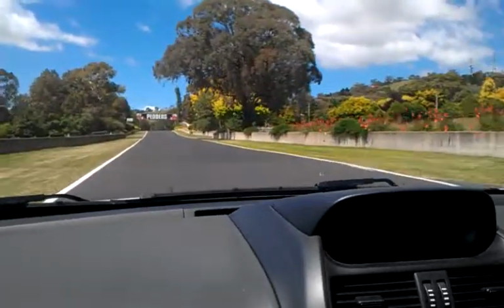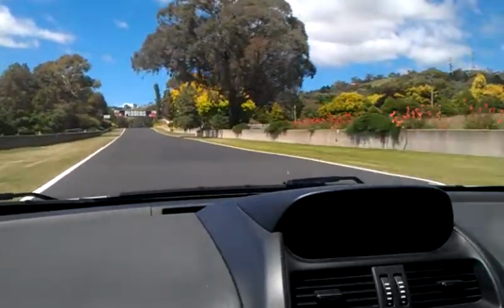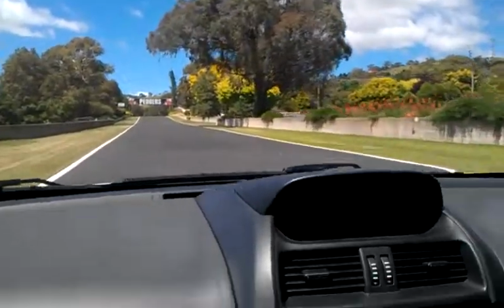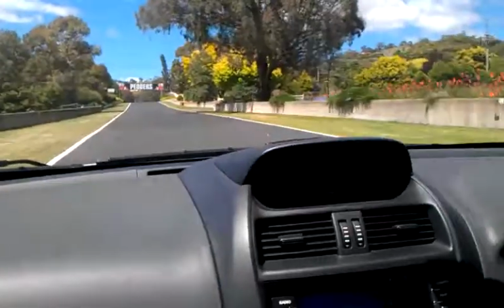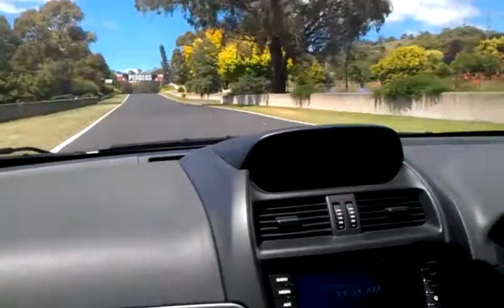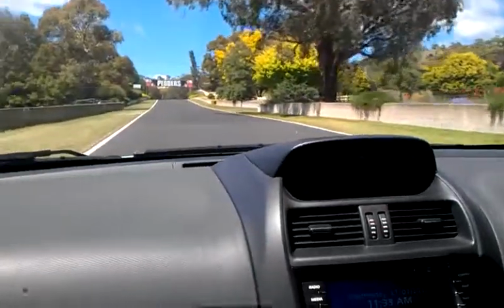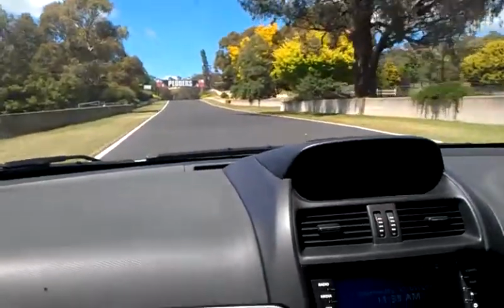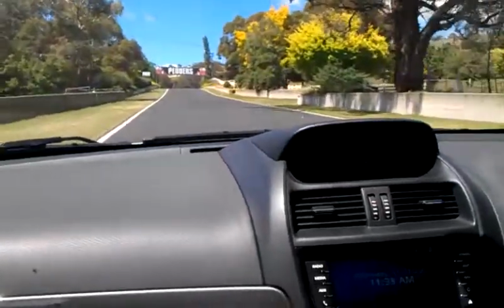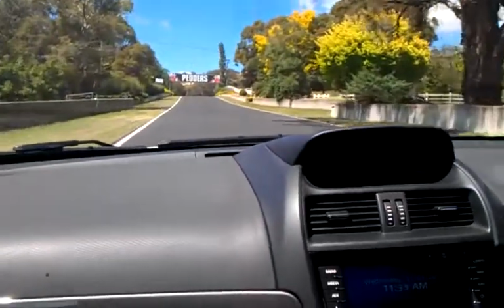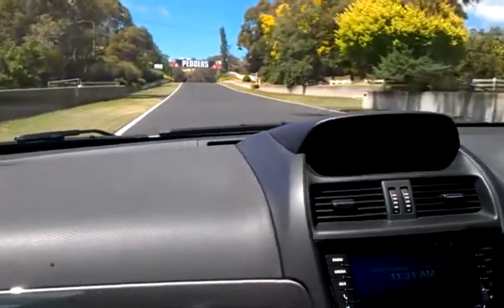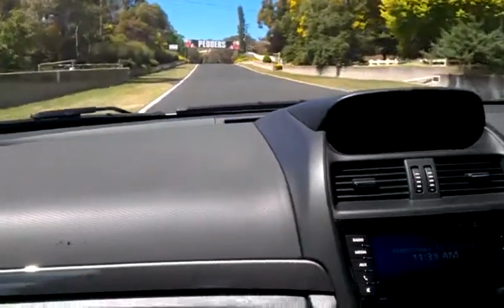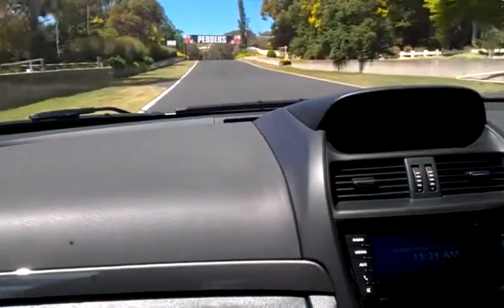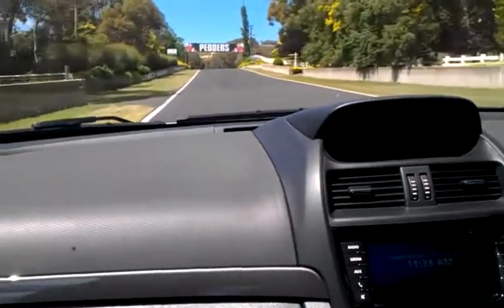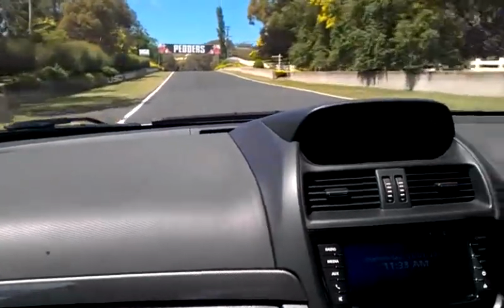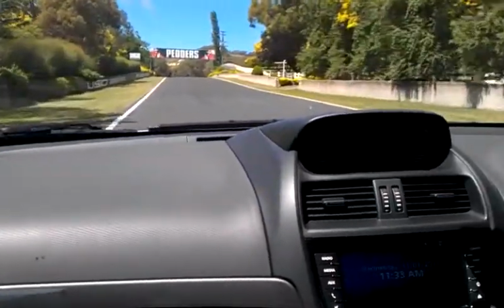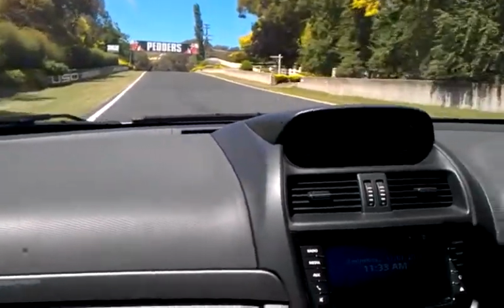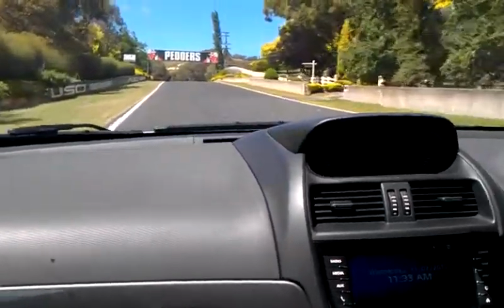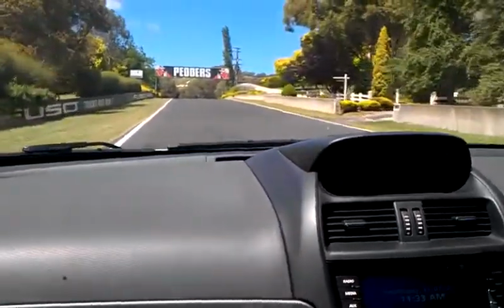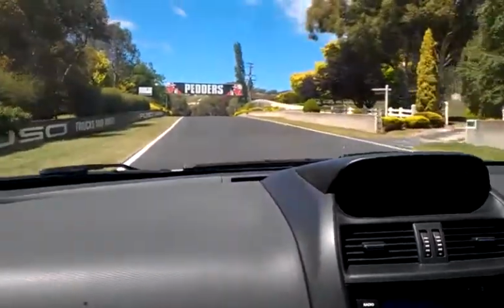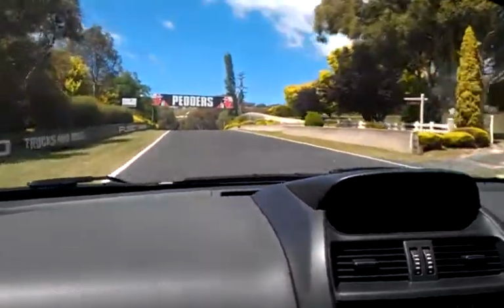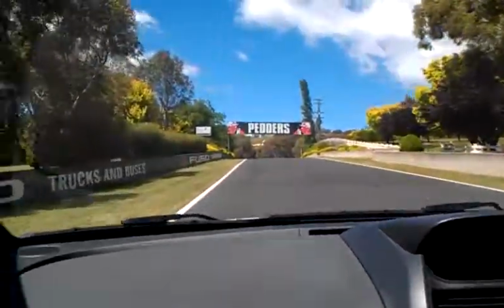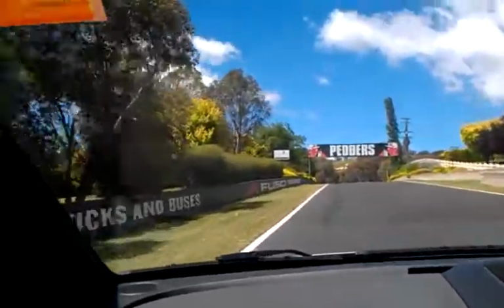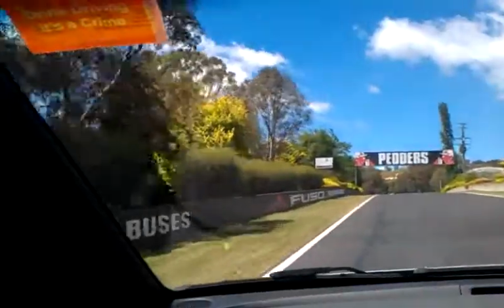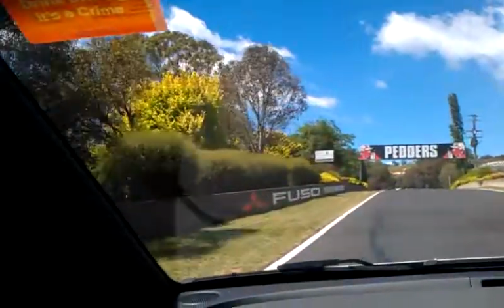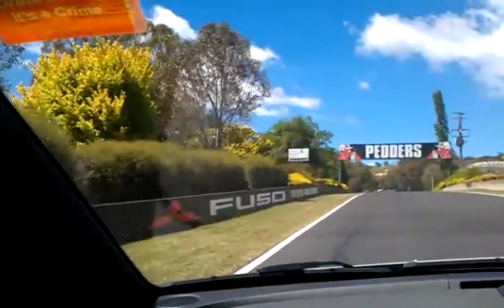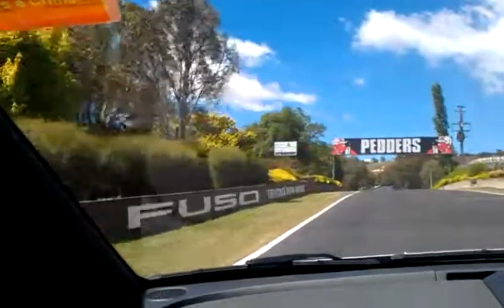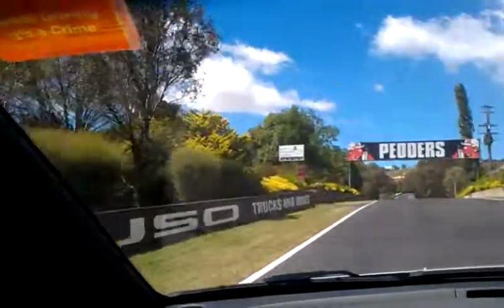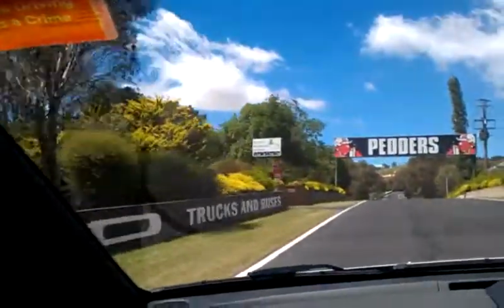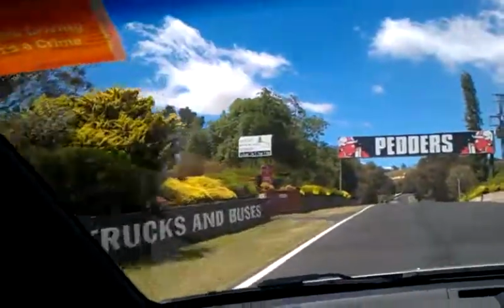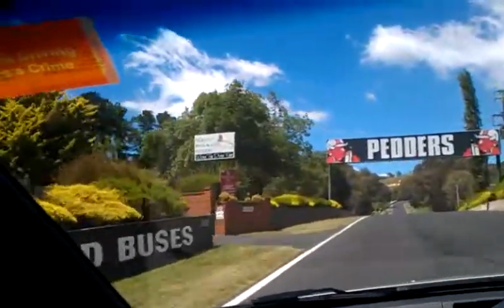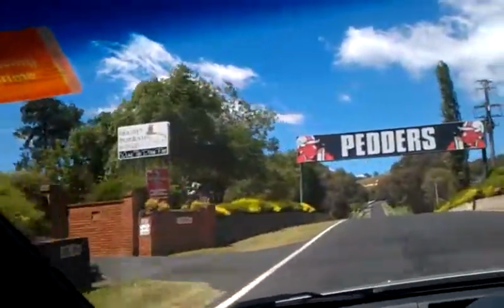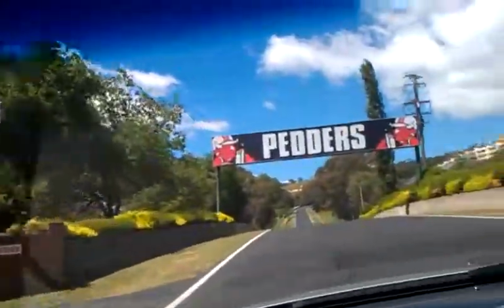So what's the general speed limit? 60k. You can see there's houses all around the circuit — people live here, it's a public road.